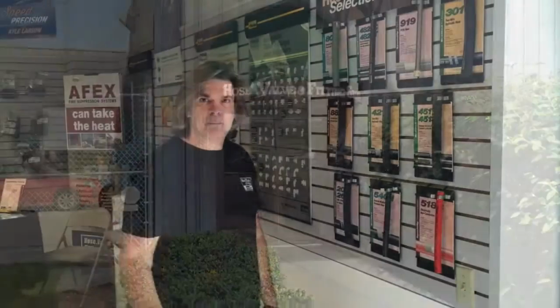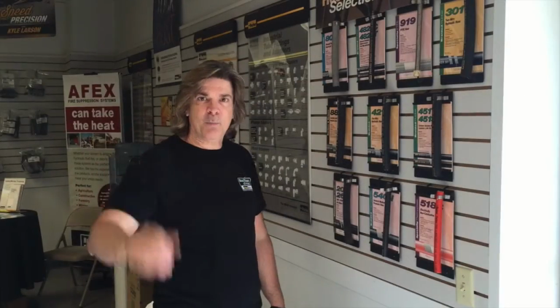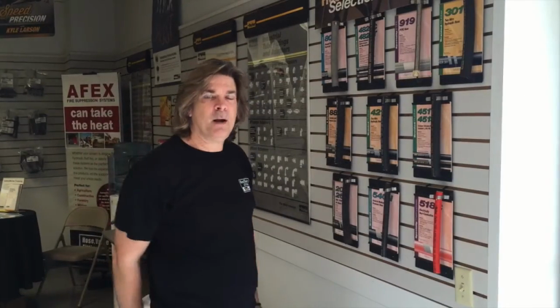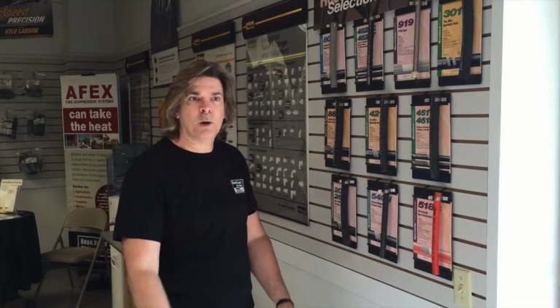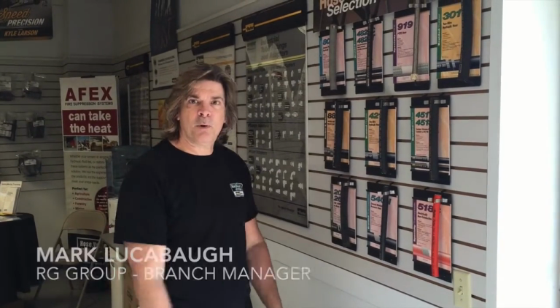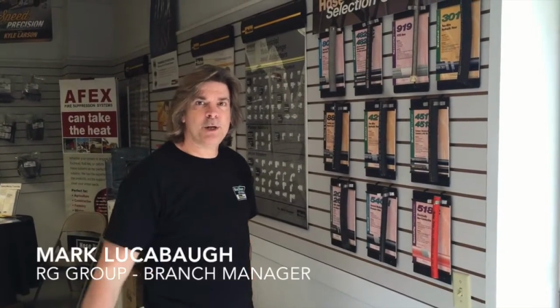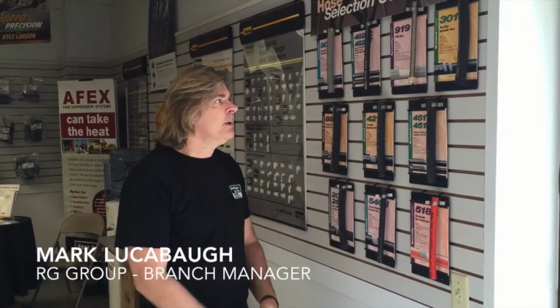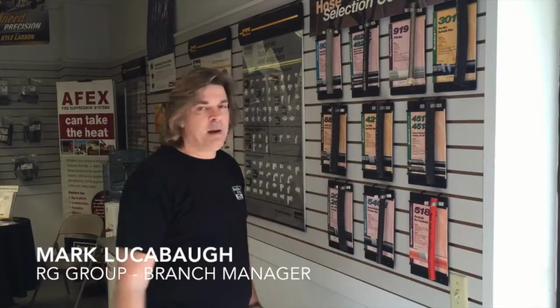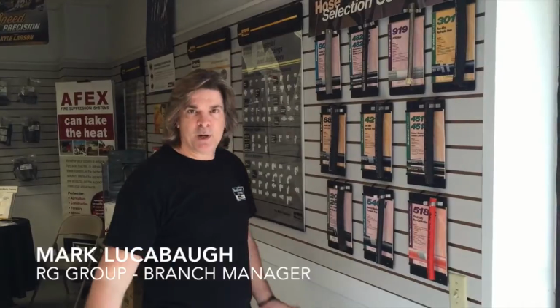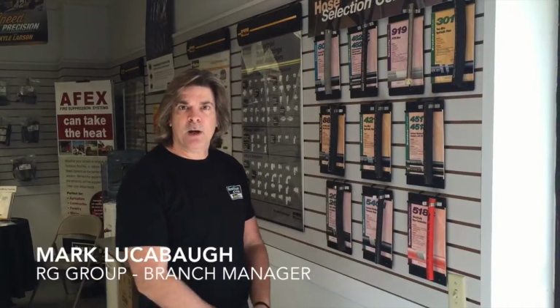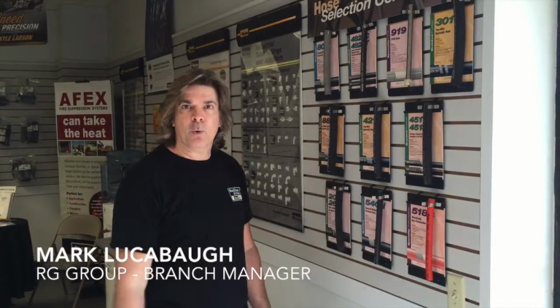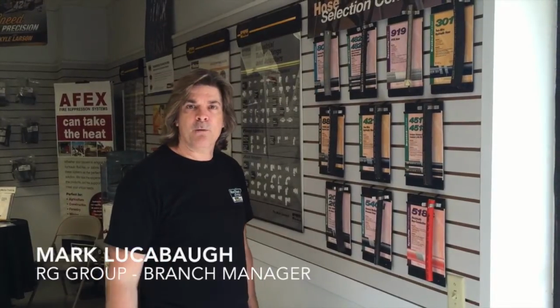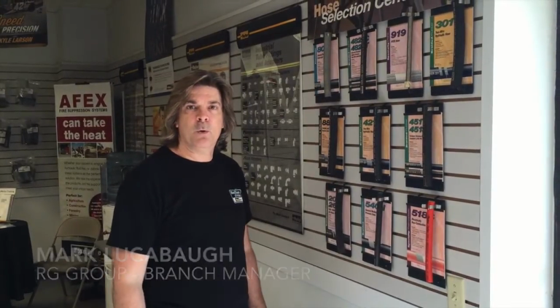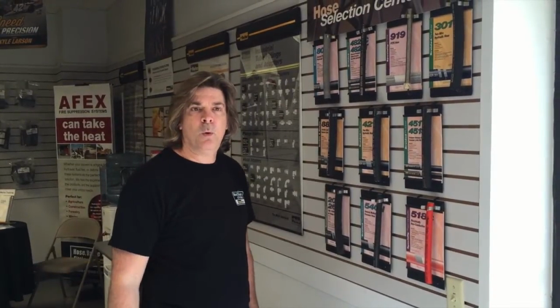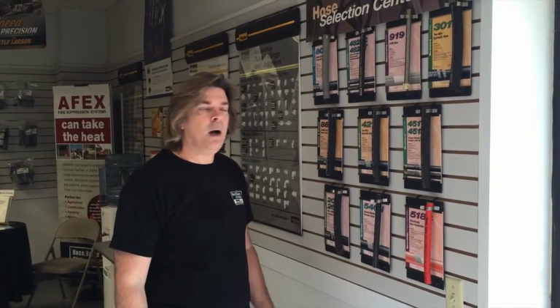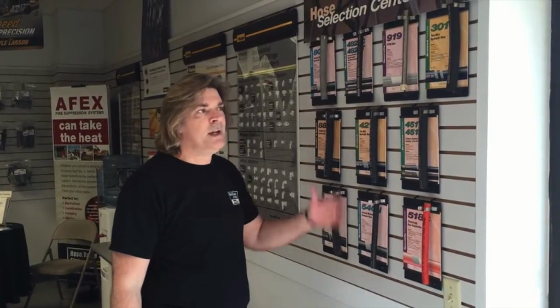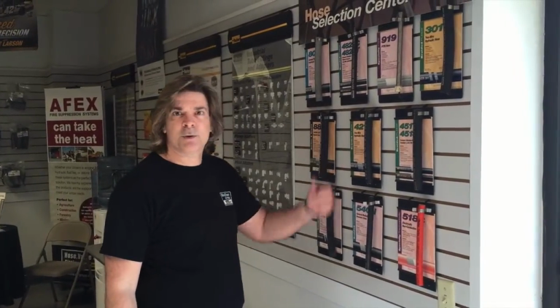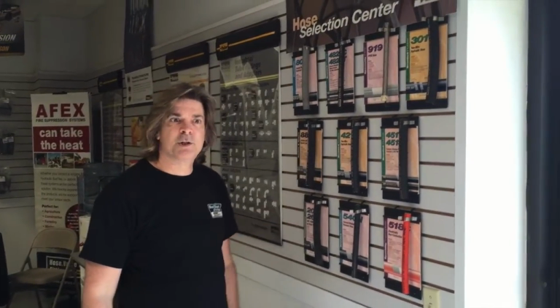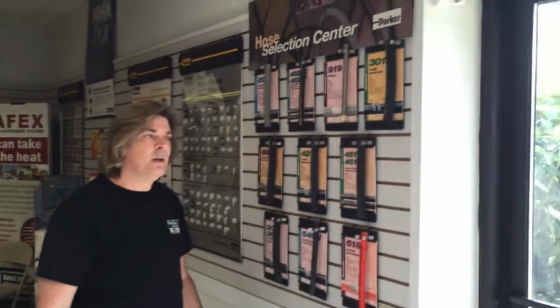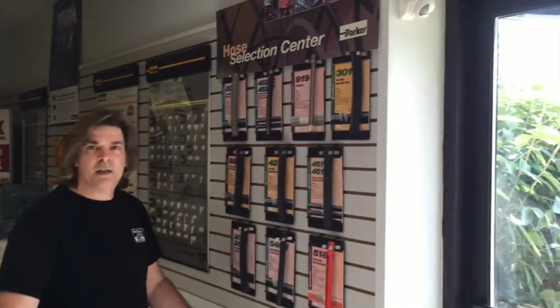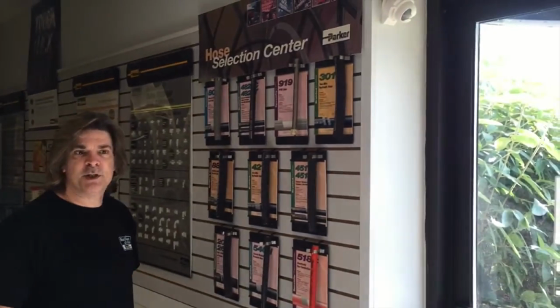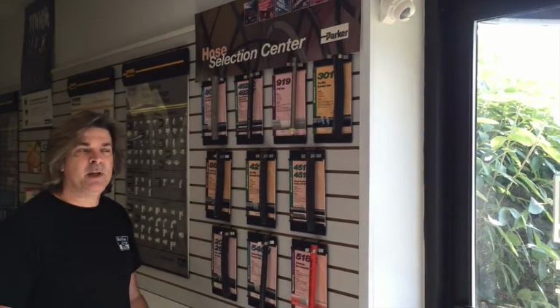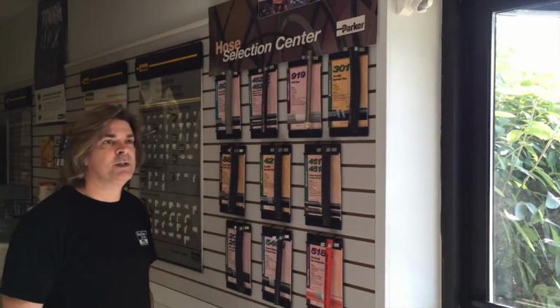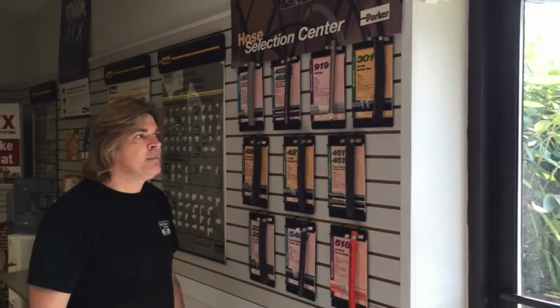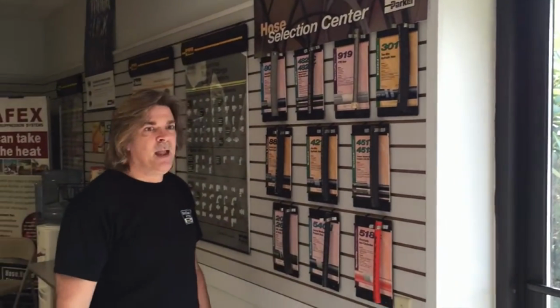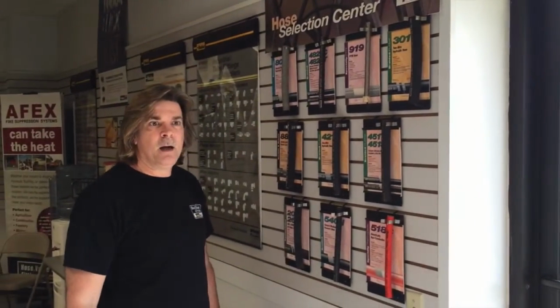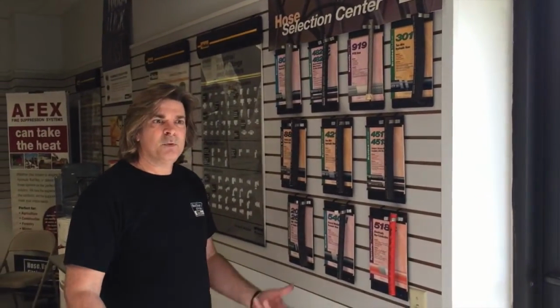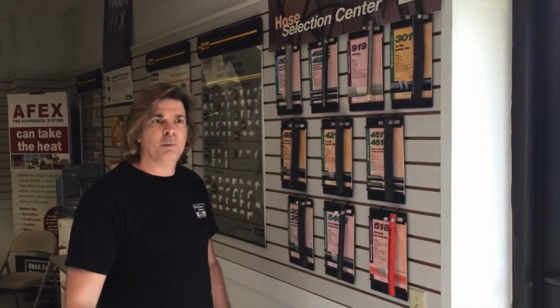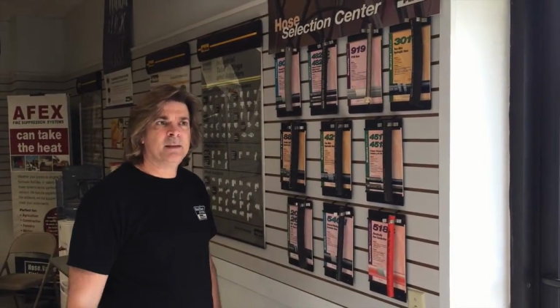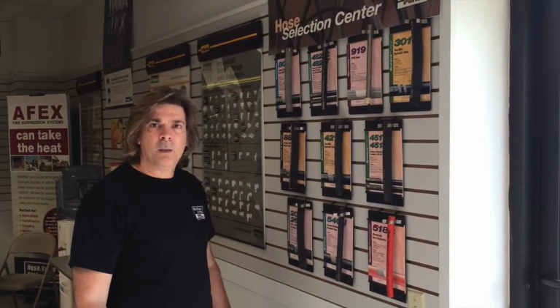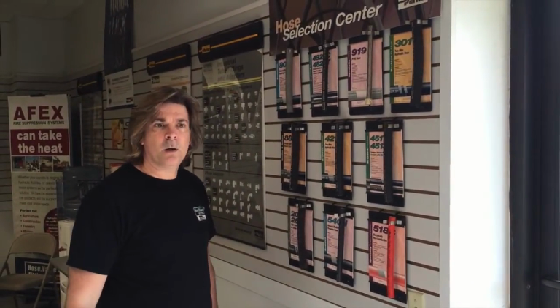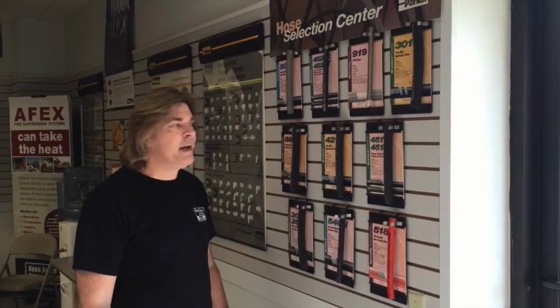Hi, good morning. I'm Mark Luckelbaum with the RG Group. Today we just want to give you a real quick overview on easy hose selection, kind of the differences between the hoses, and talk a little bit about the 100R ratings.